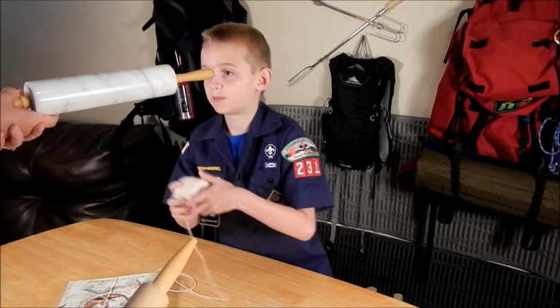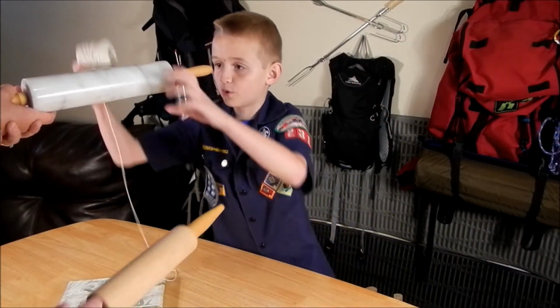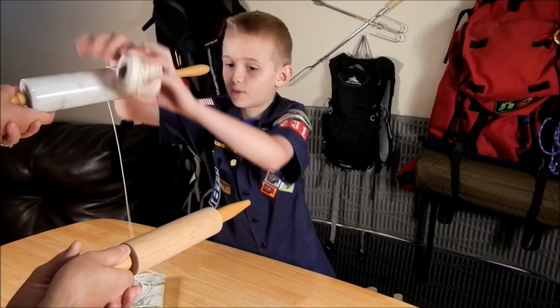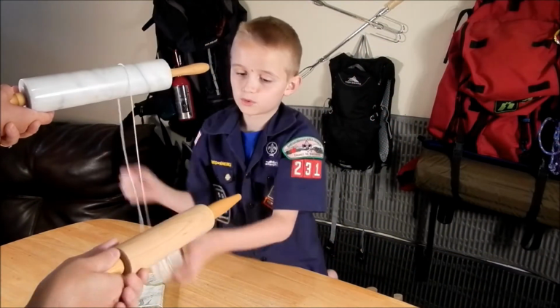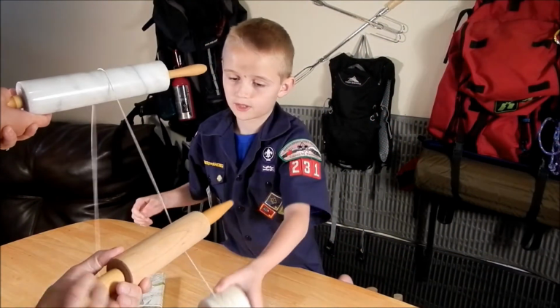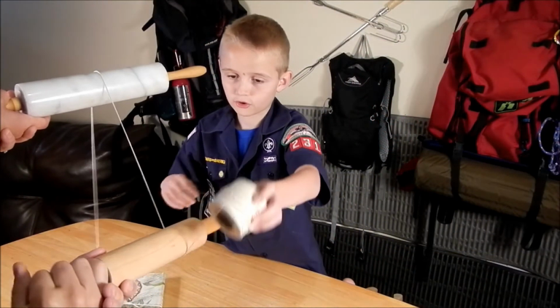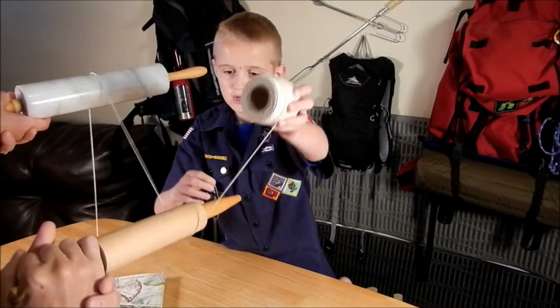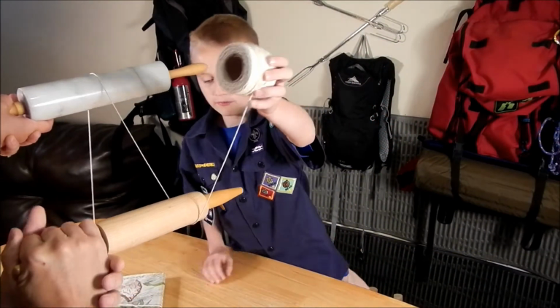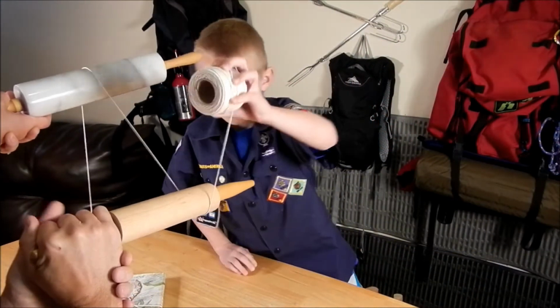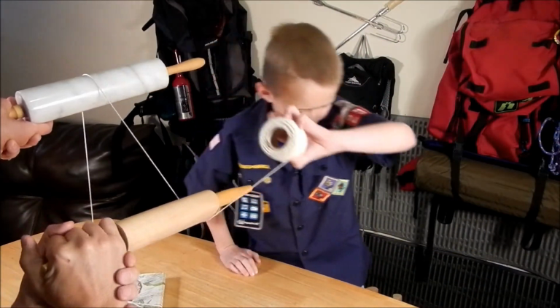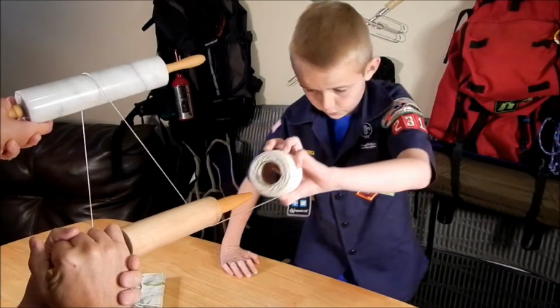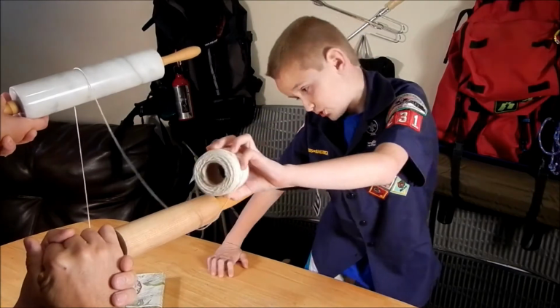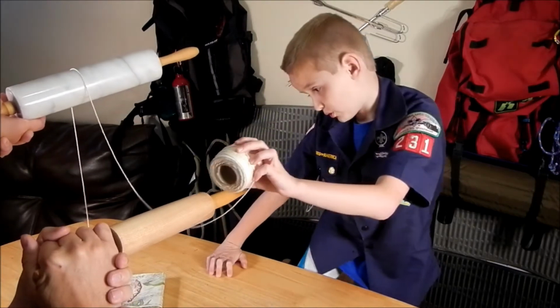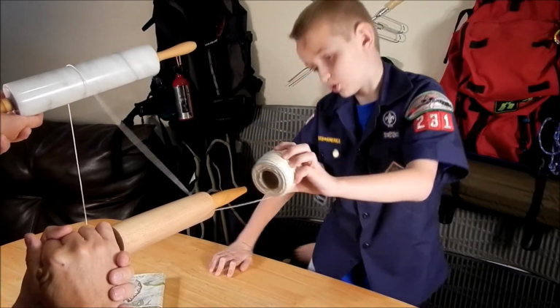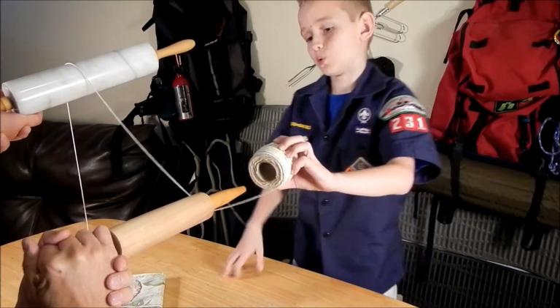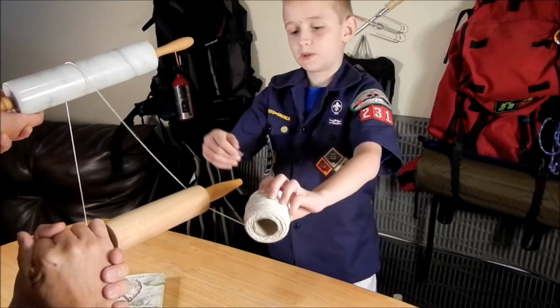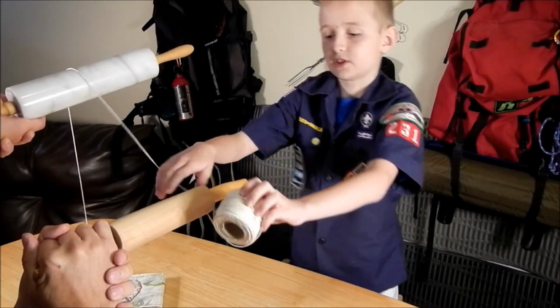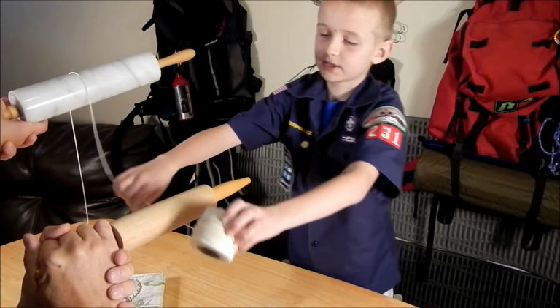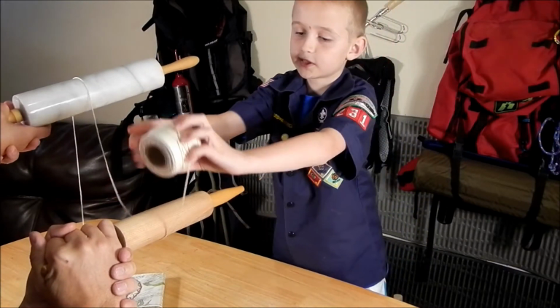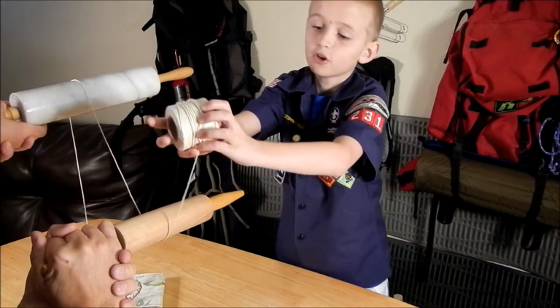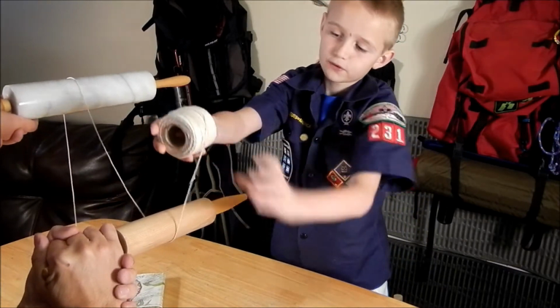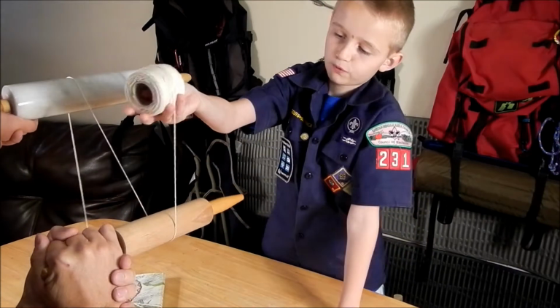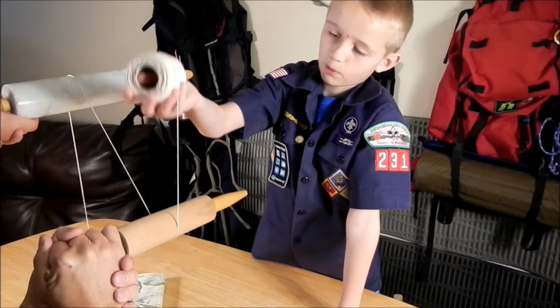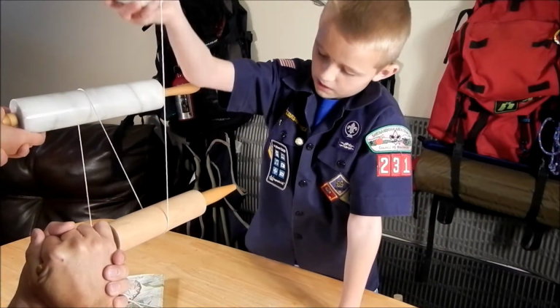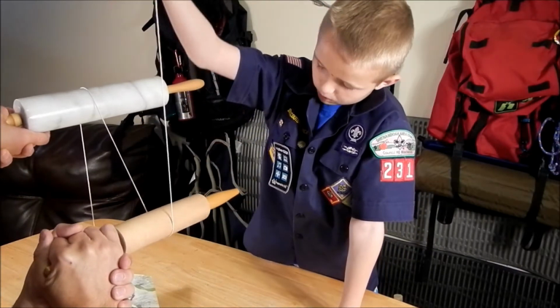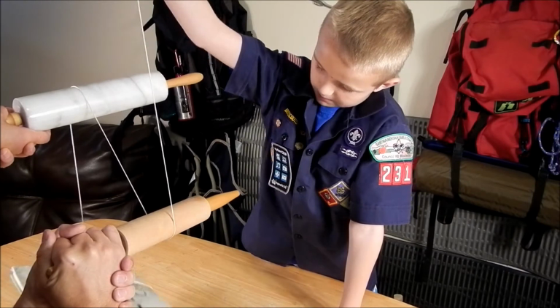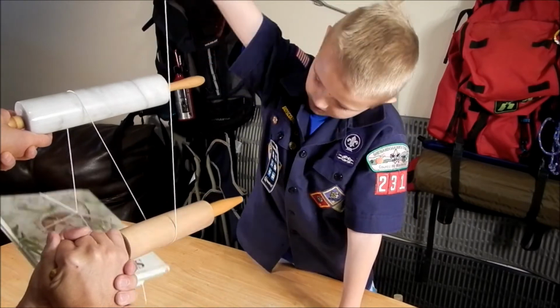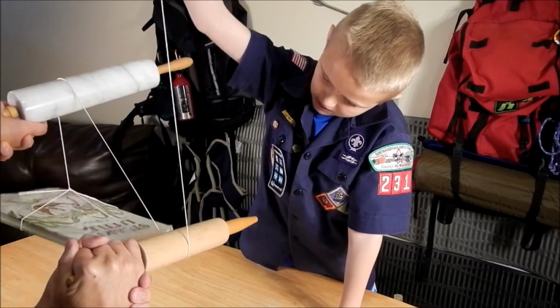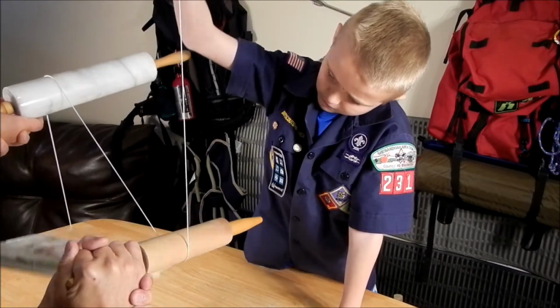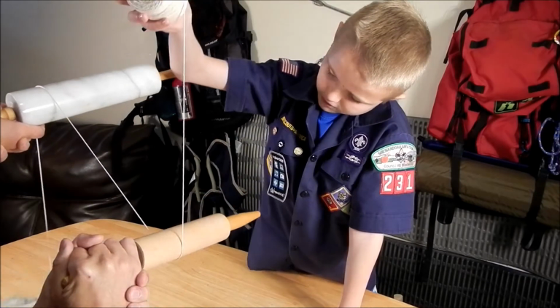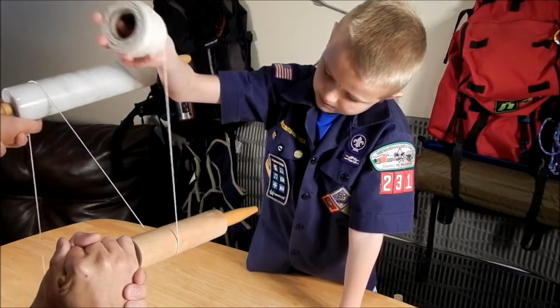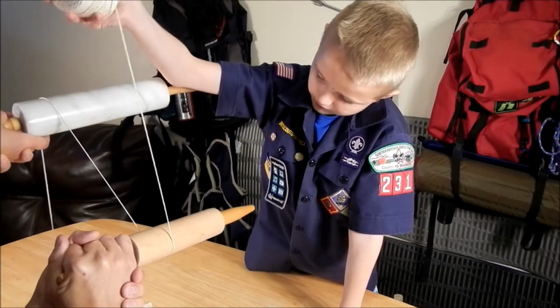We're going to put the string over one pulley and then under the other. If you do two pulleys it makes it twice as easy, and if you do four pulleys it makes it four times easier.